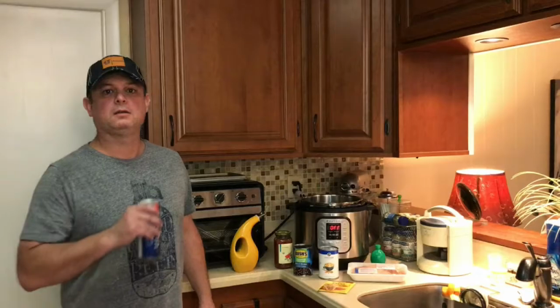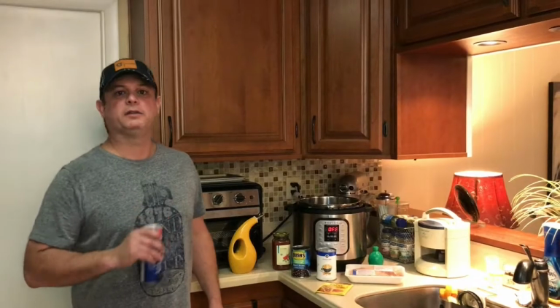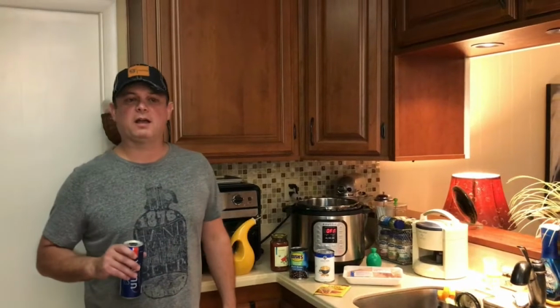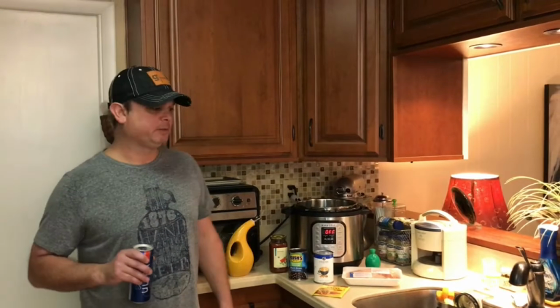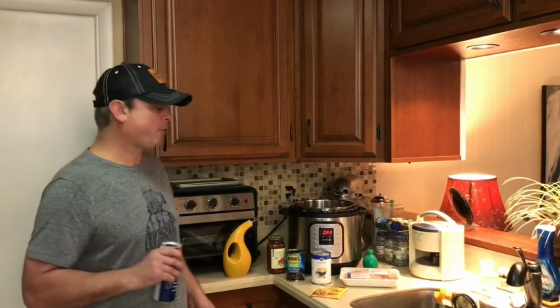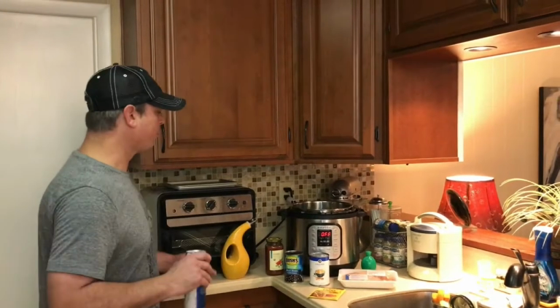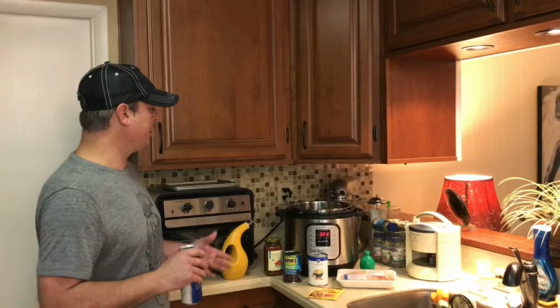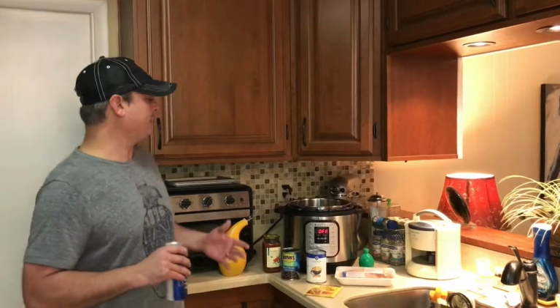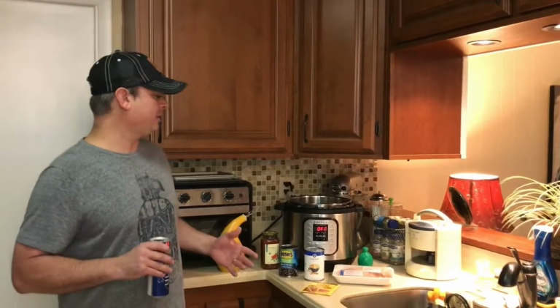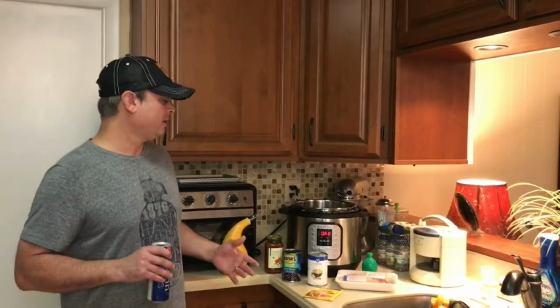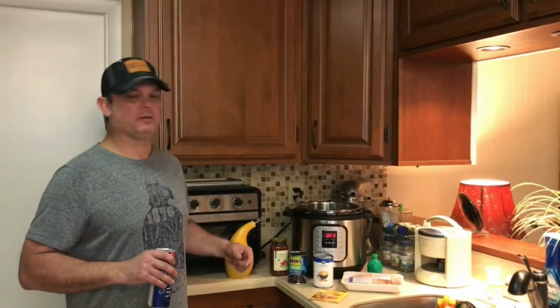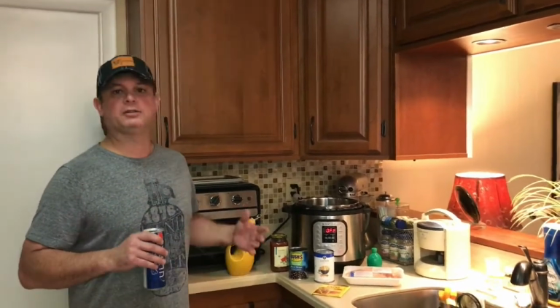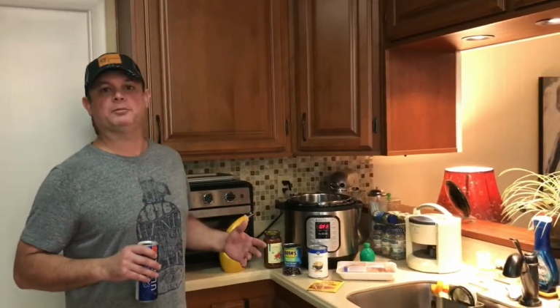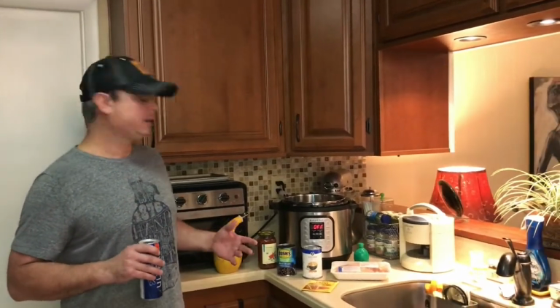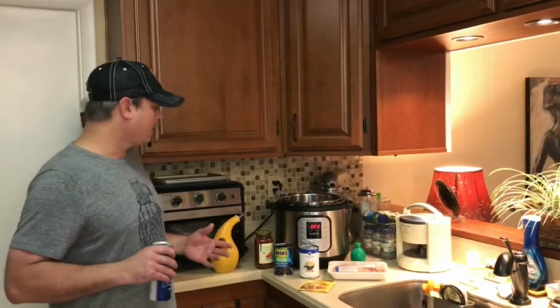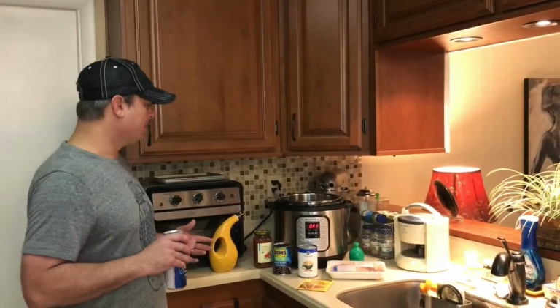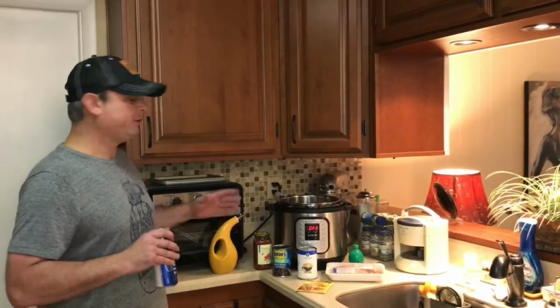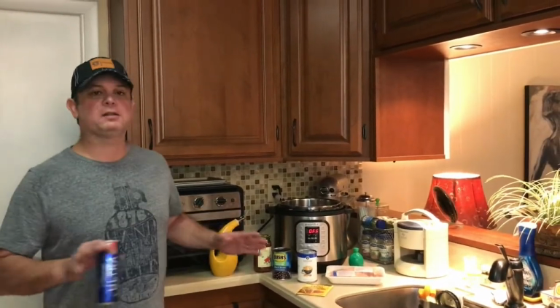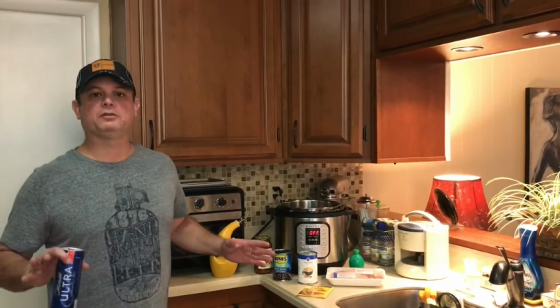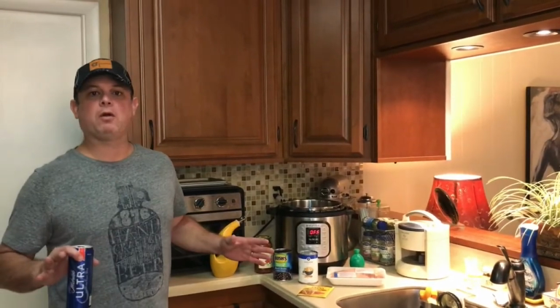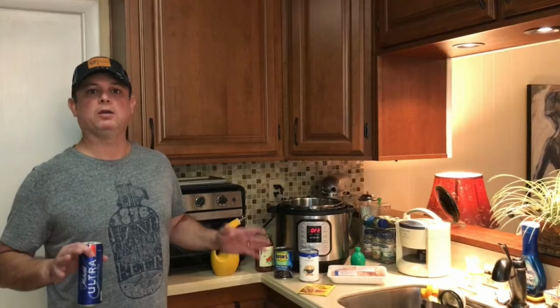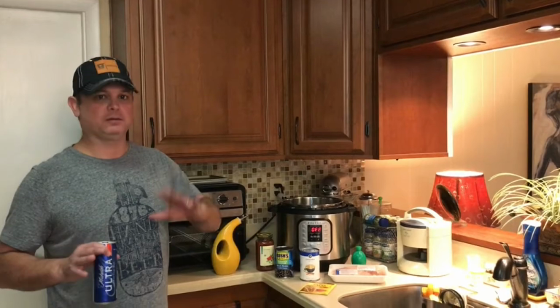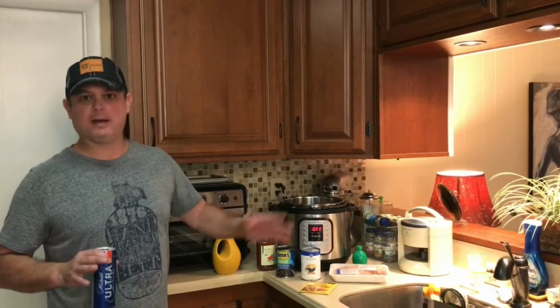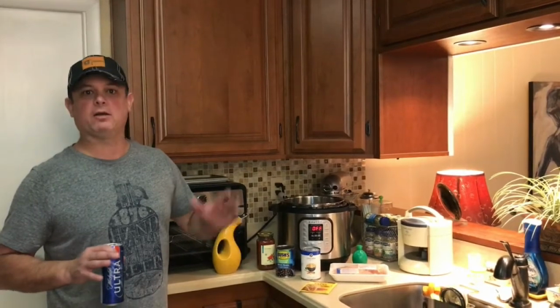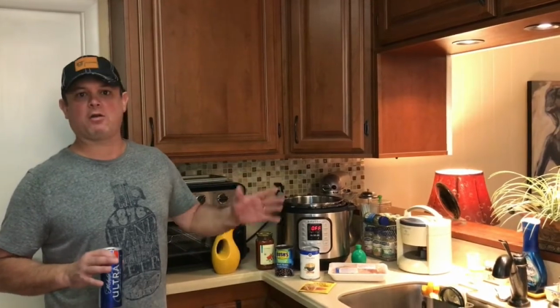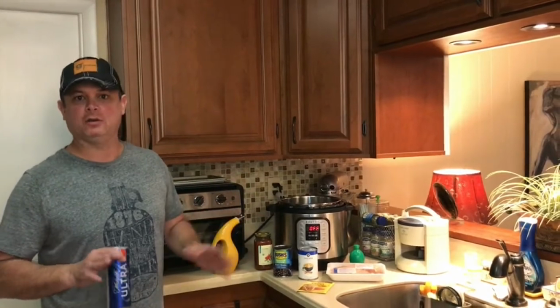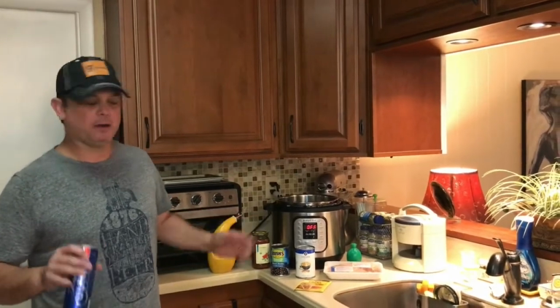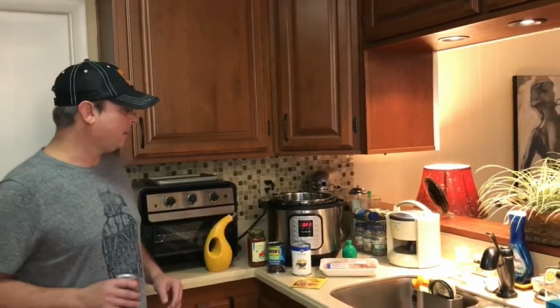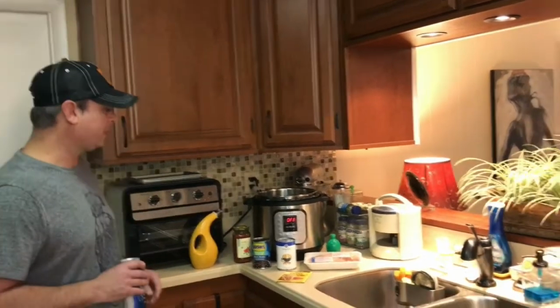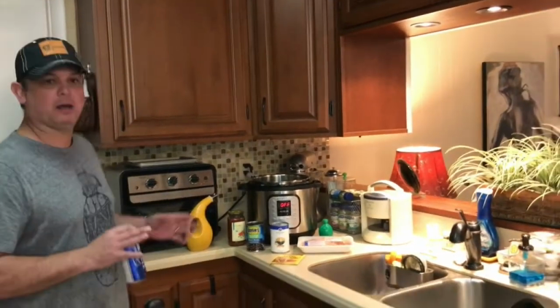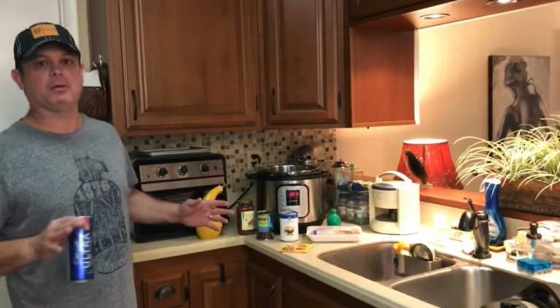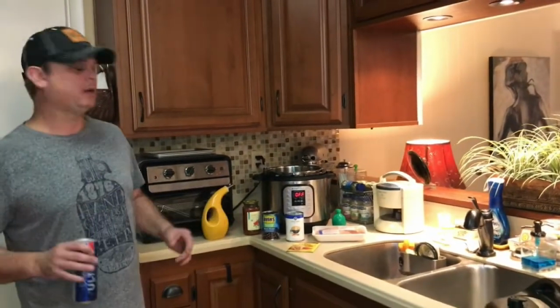Hey y'all, this is Zach. Tonight we're going to make a really easy recipe — it's called cilantro lime chicken. If you don't like cilantro, don't worry. It's added later as a garnish, so you don't have to add it, because I know some people don't like cilantro.